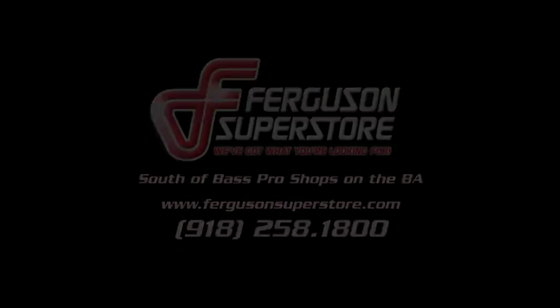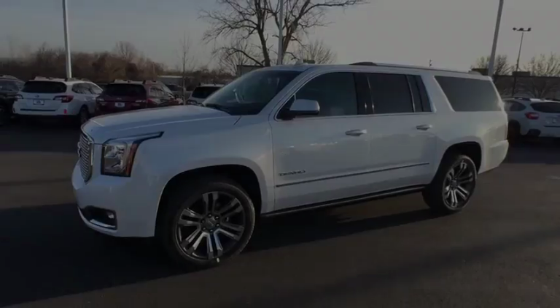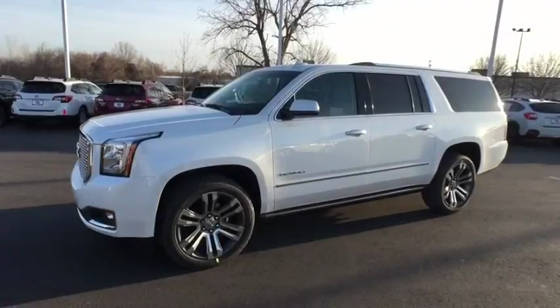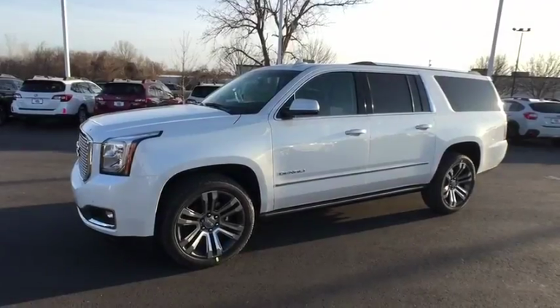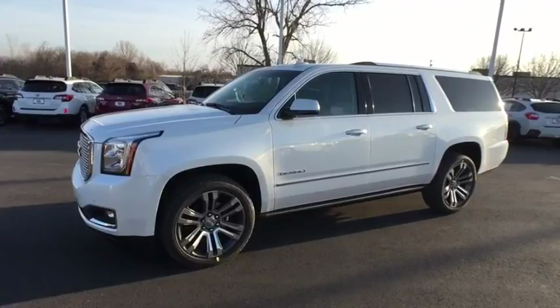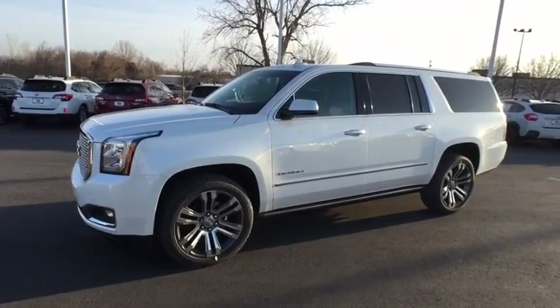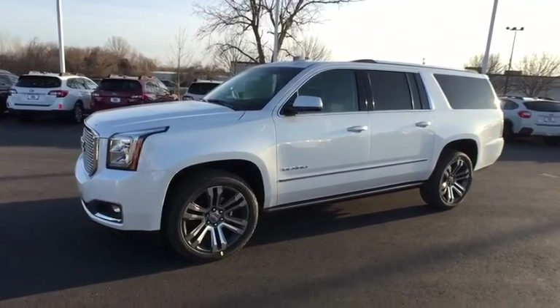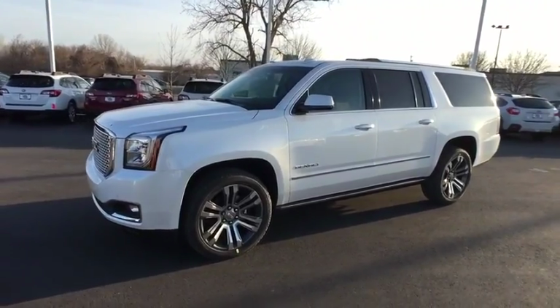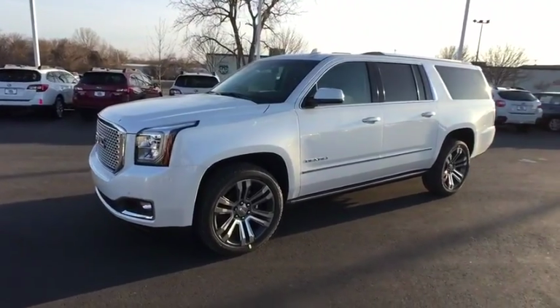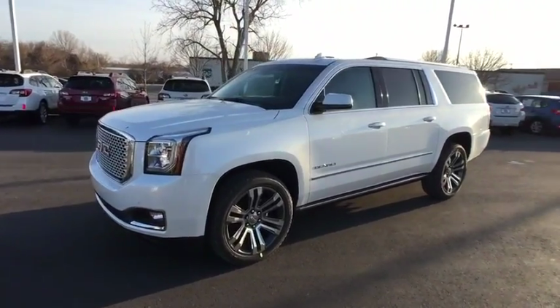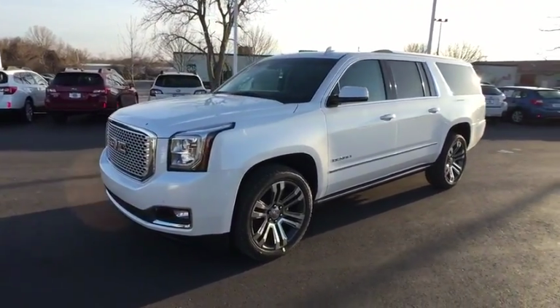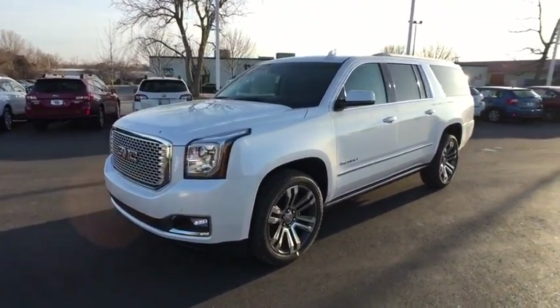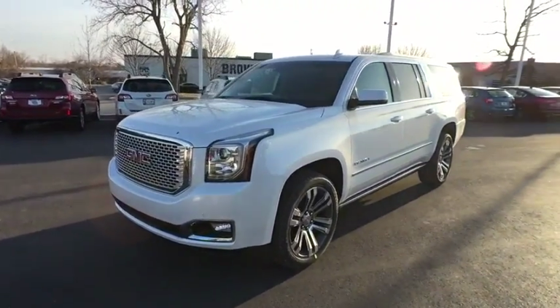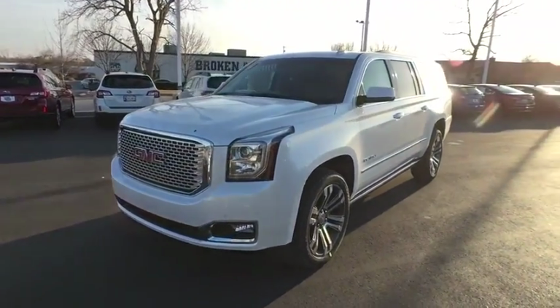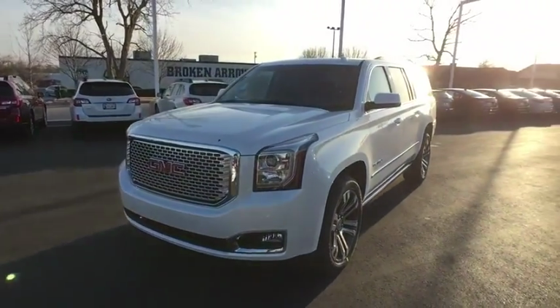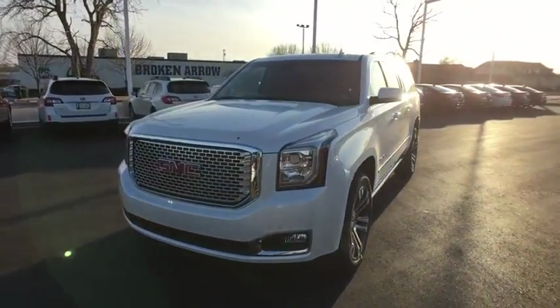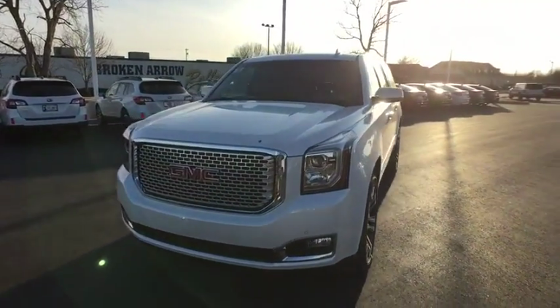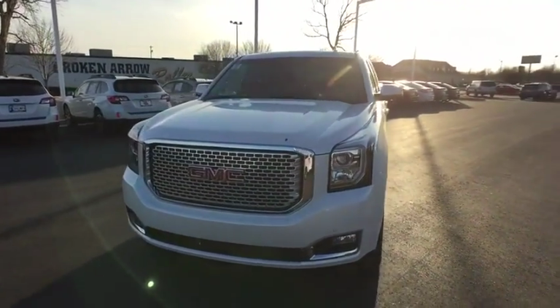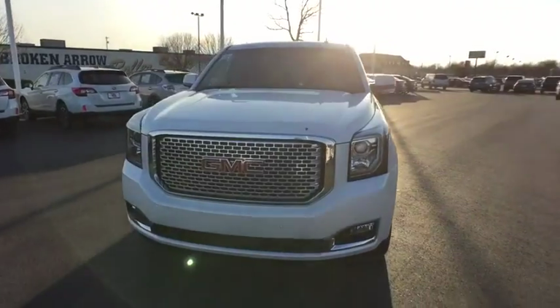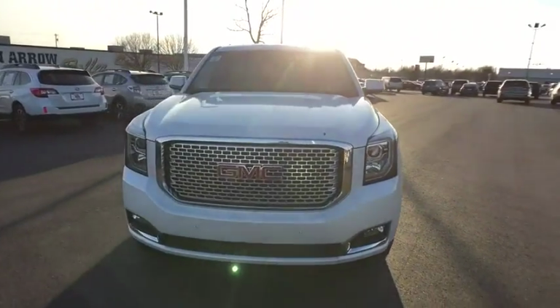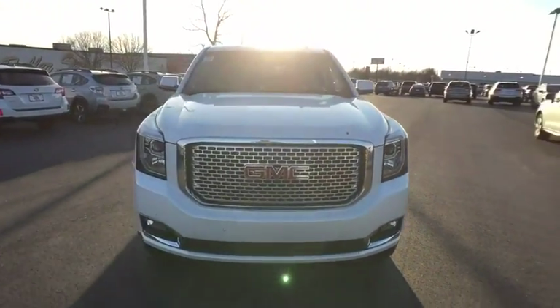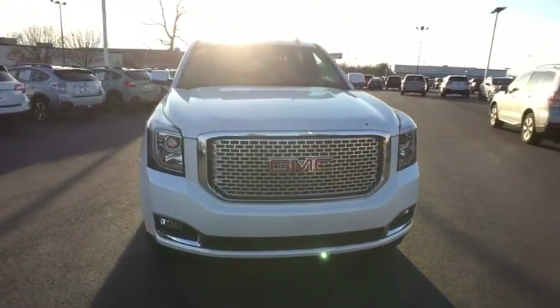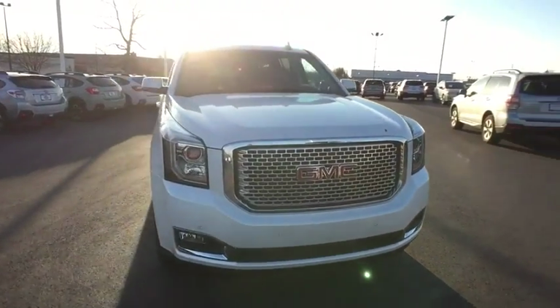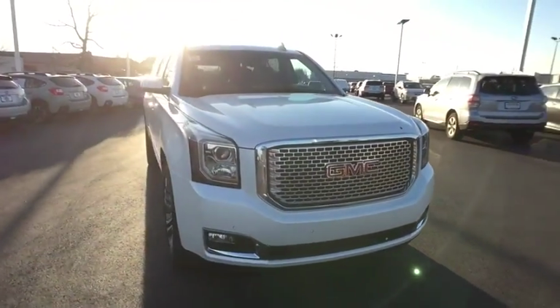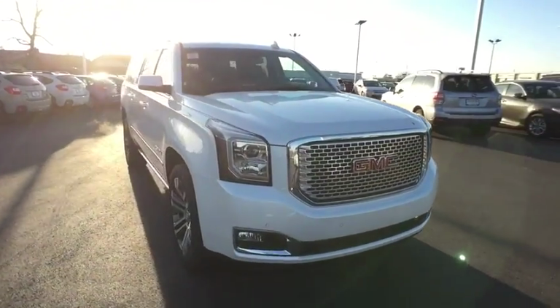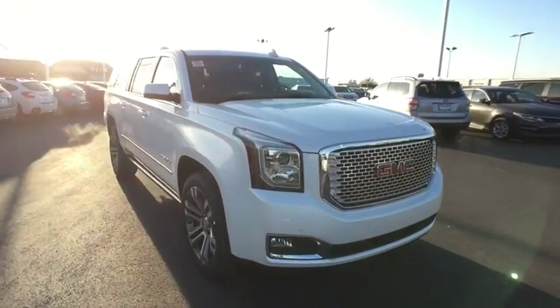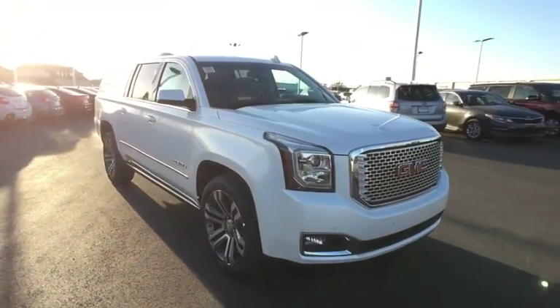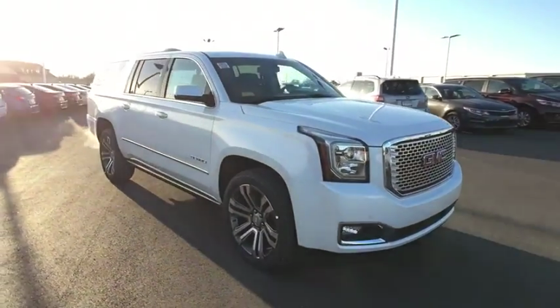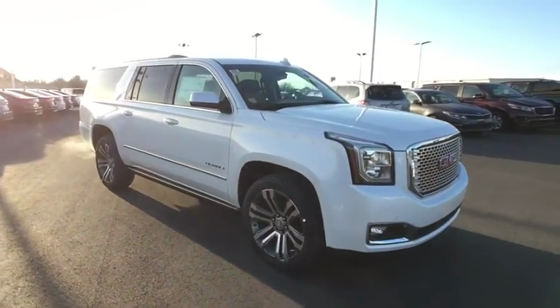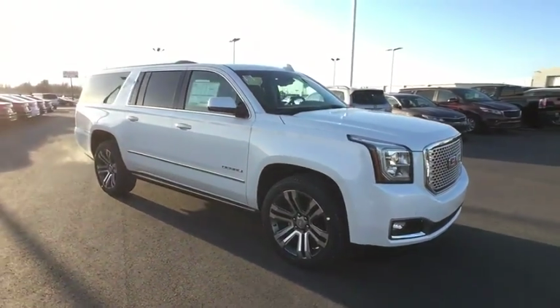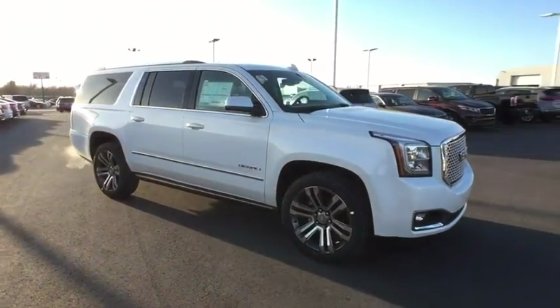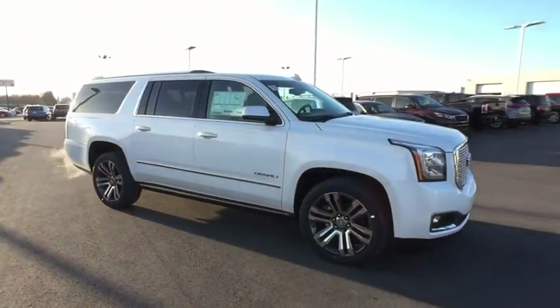The 2017 GMC Yukon XL. GMC Yukon XL is a great choice for families who need a full-size SUV with maximum seating. The looks don't hurt either.